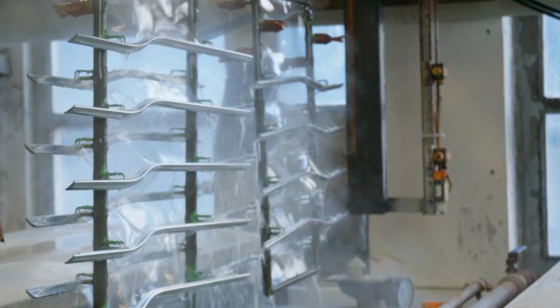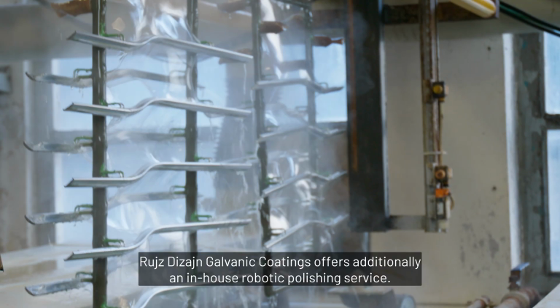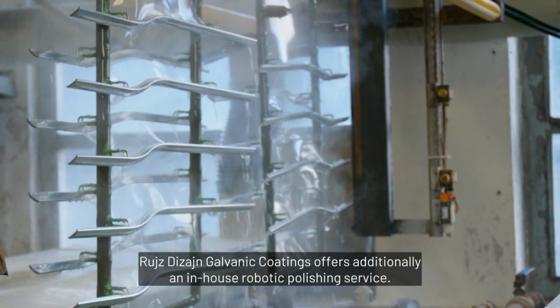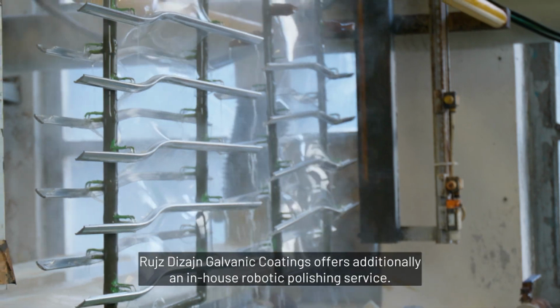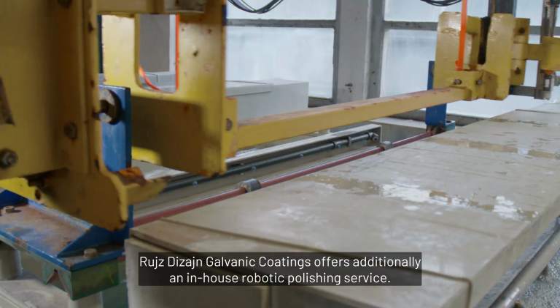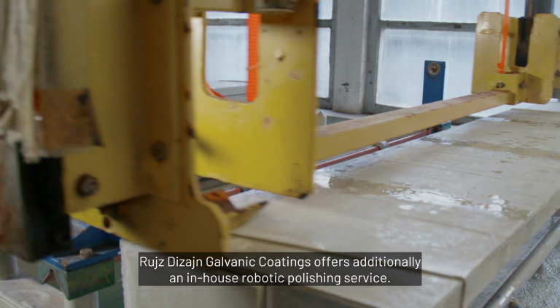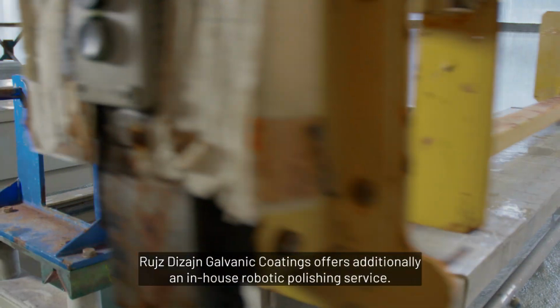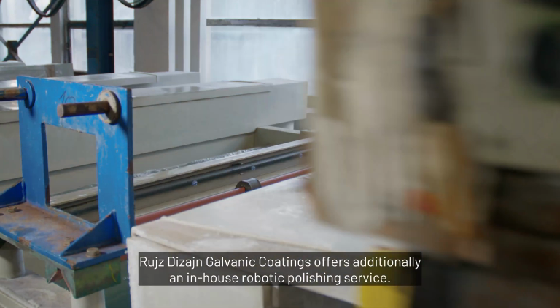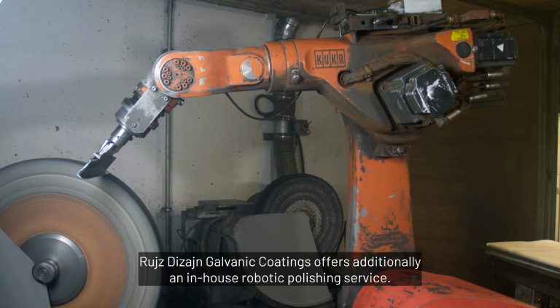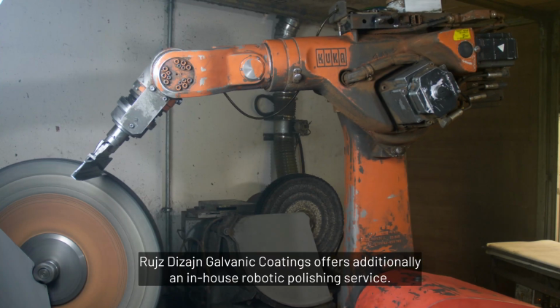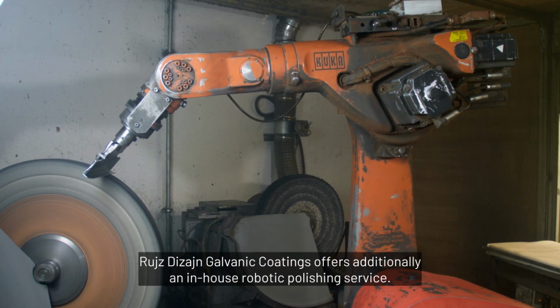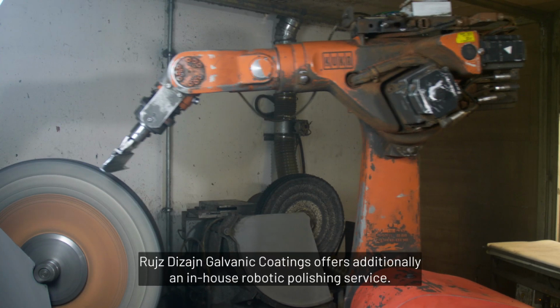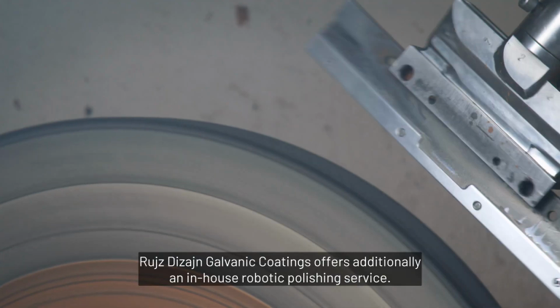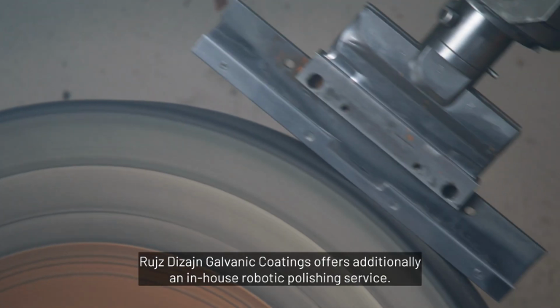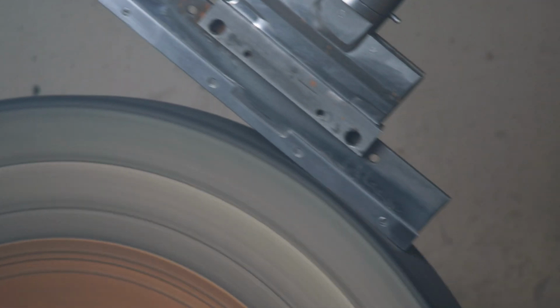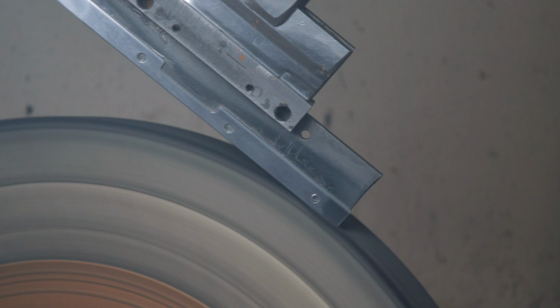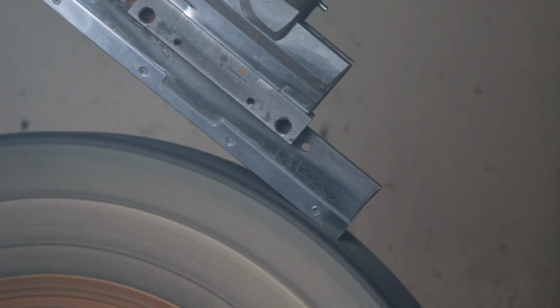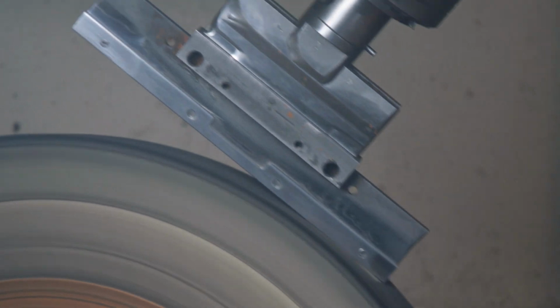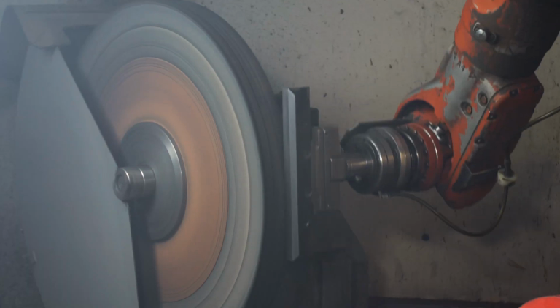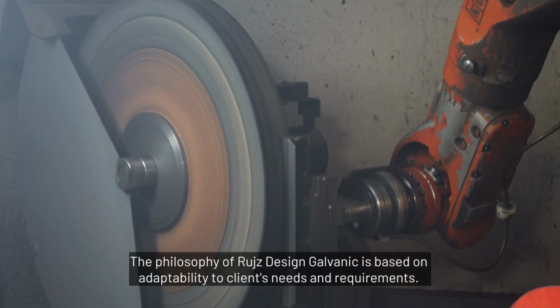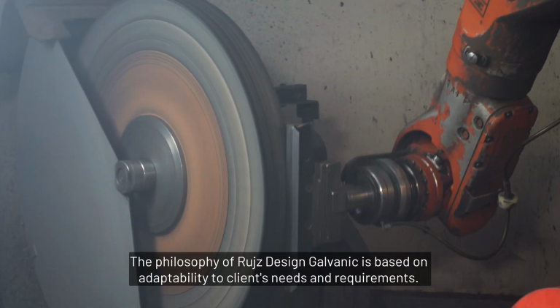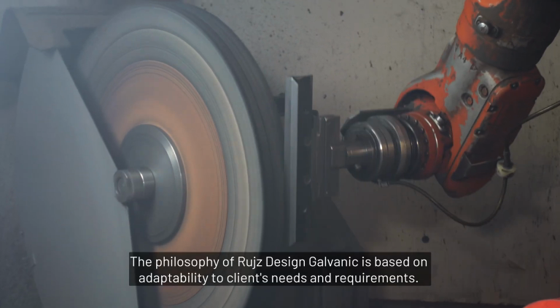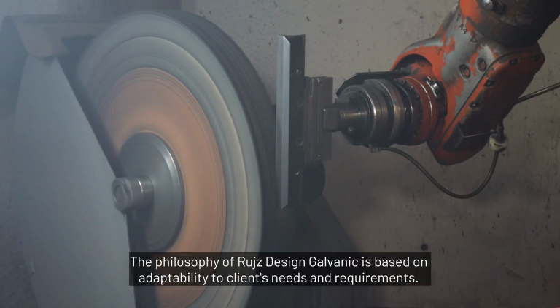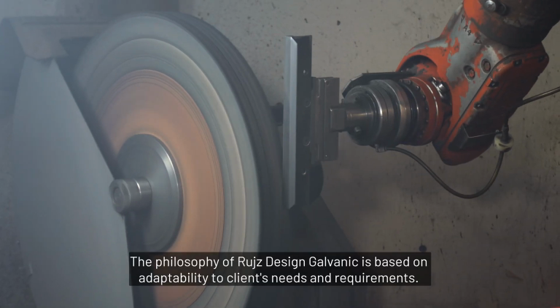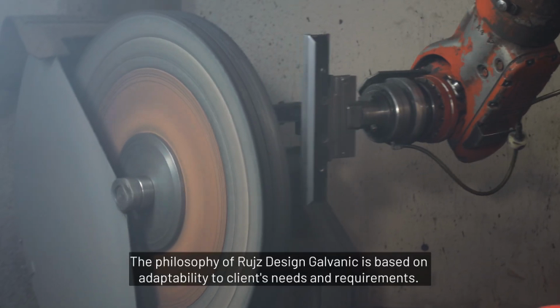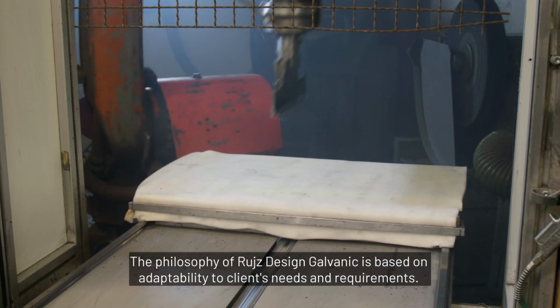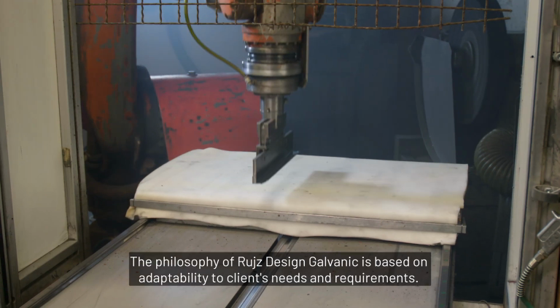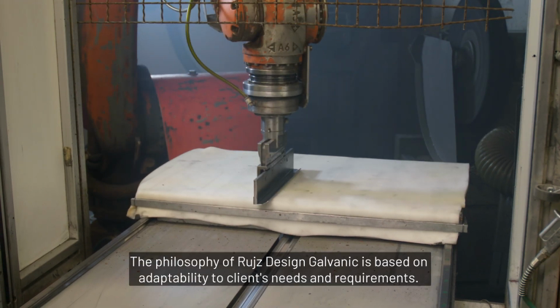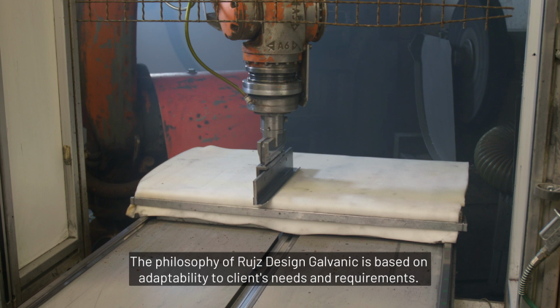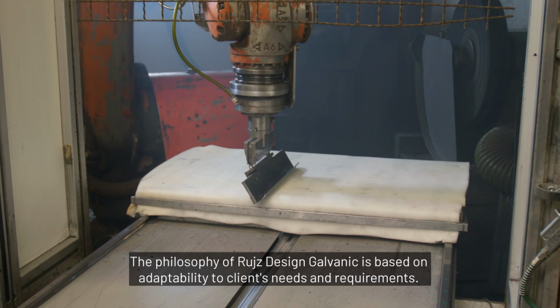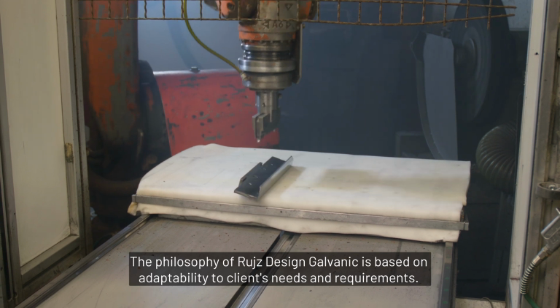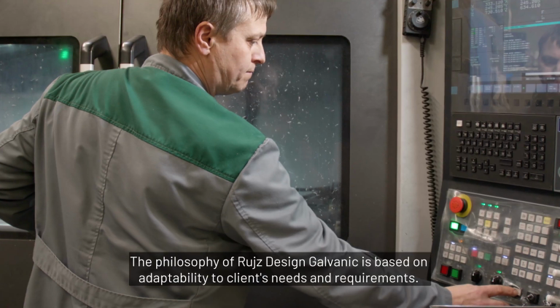Ruiz Design Galvanic Coatings additionally offers an in-house robotic polishing service. The philosophy of Ruiz Design Galvanic is based on adaptability to clients' needs and requirements.